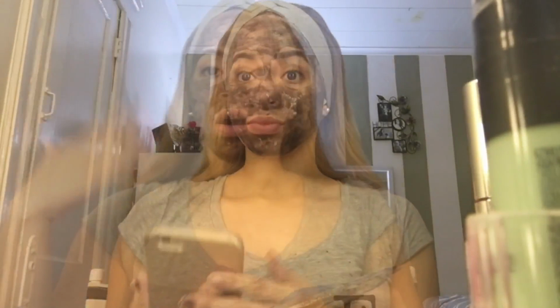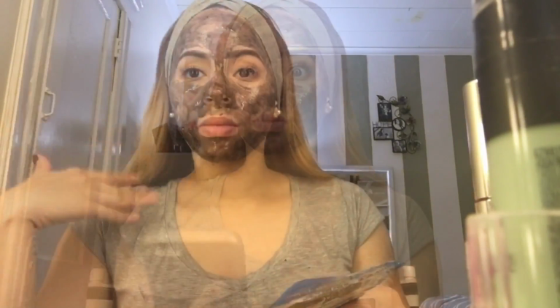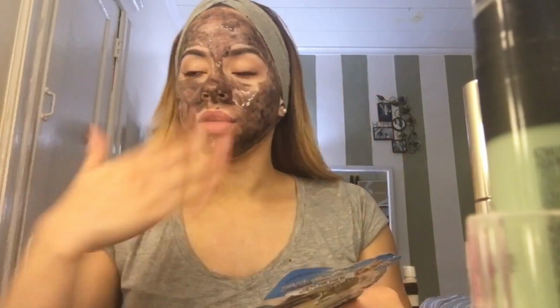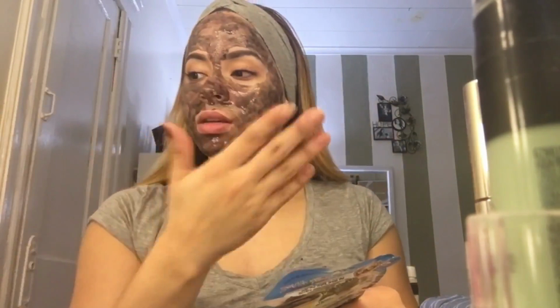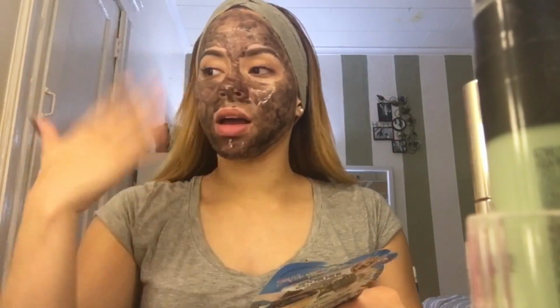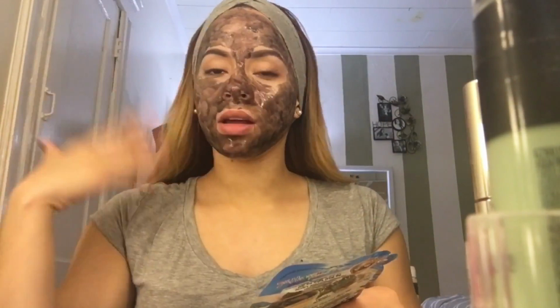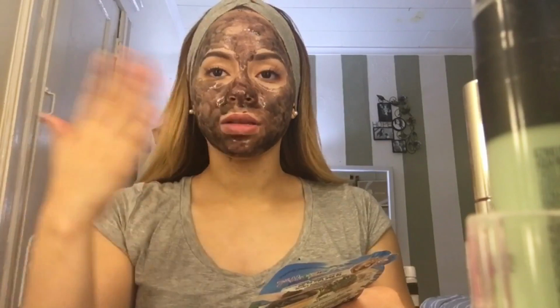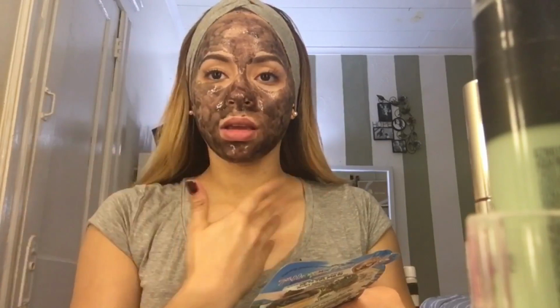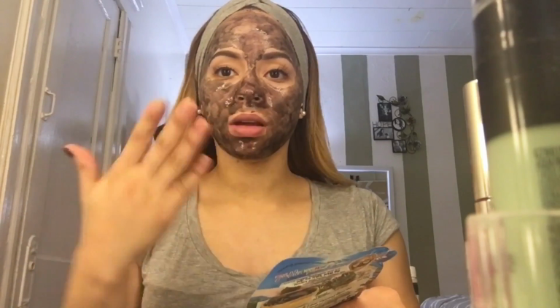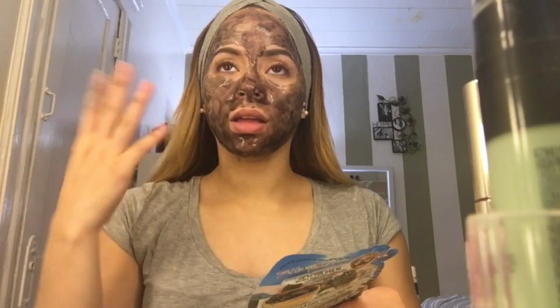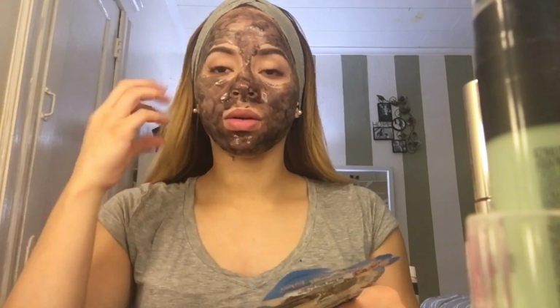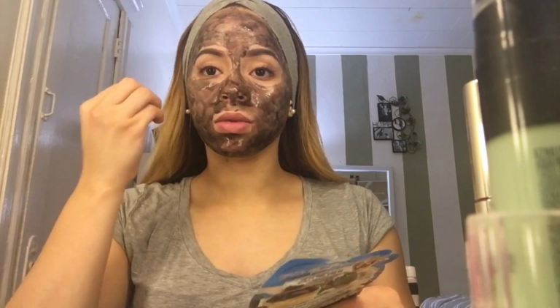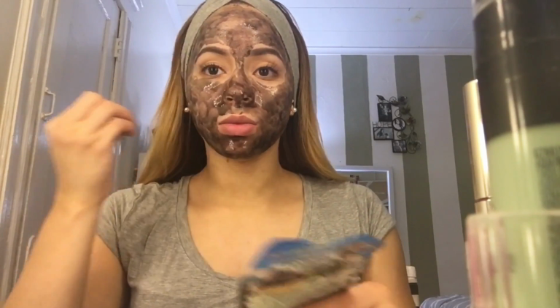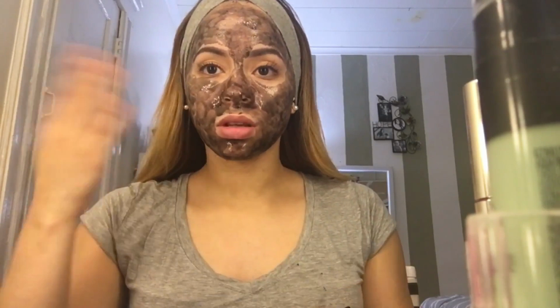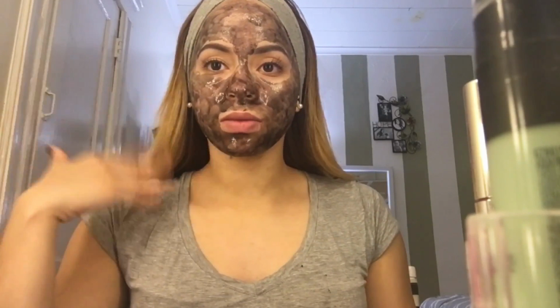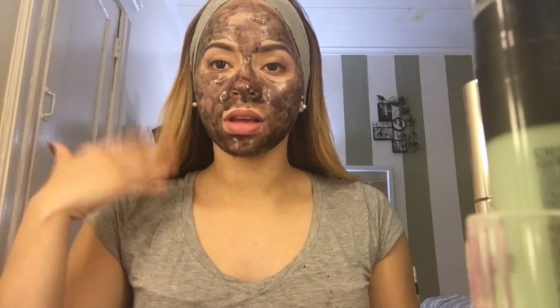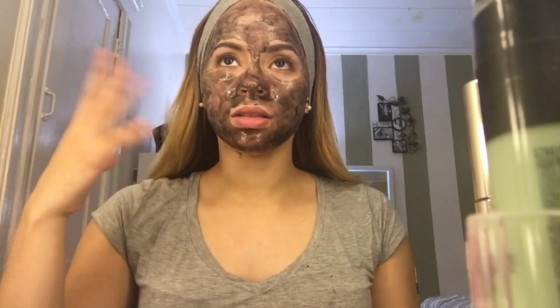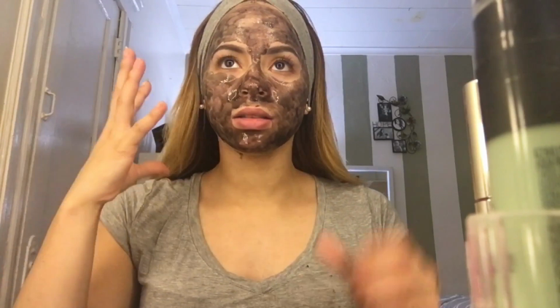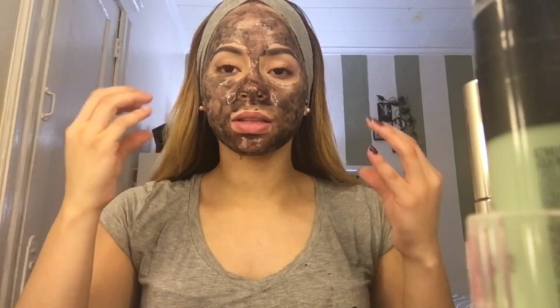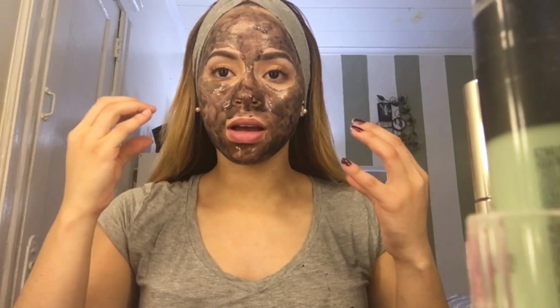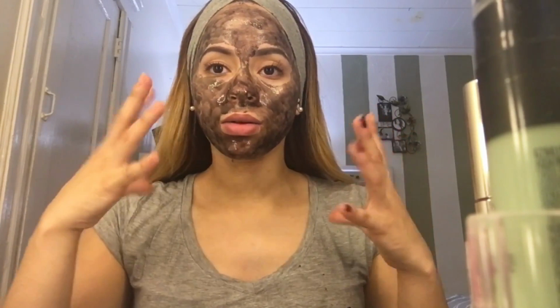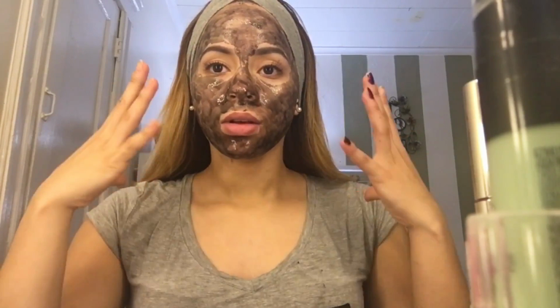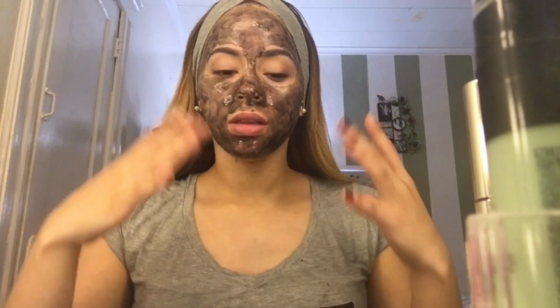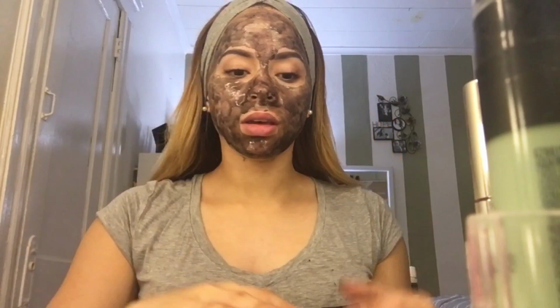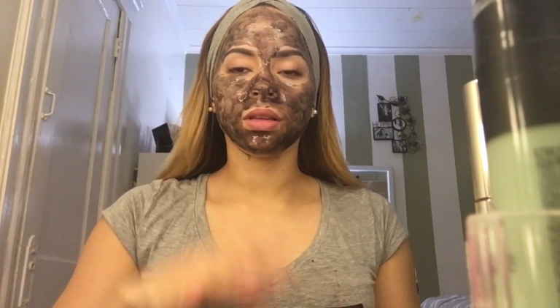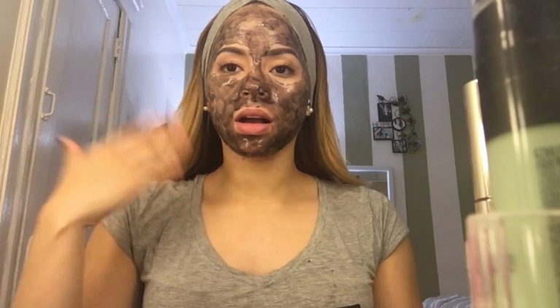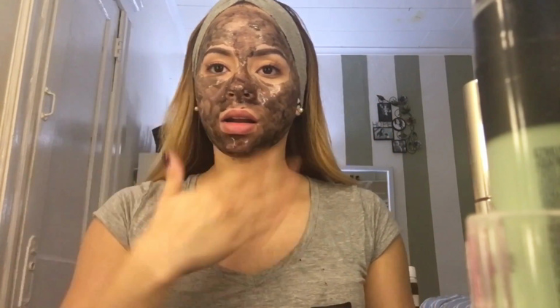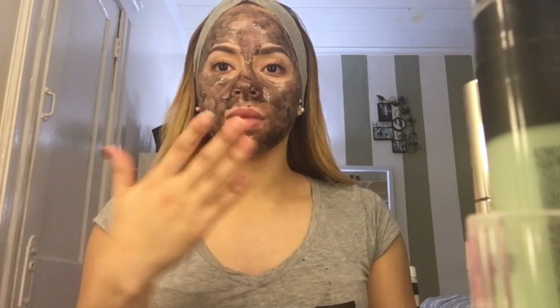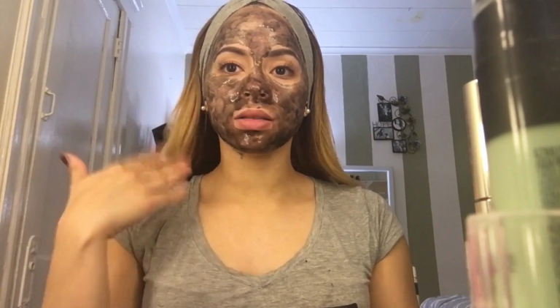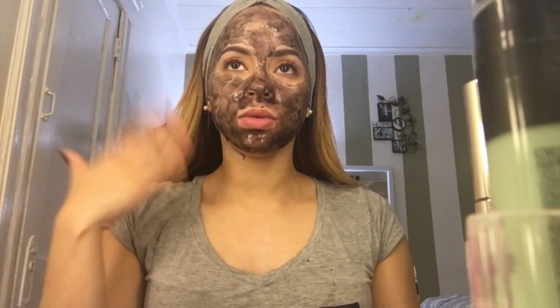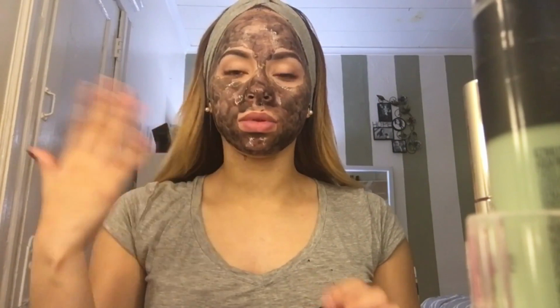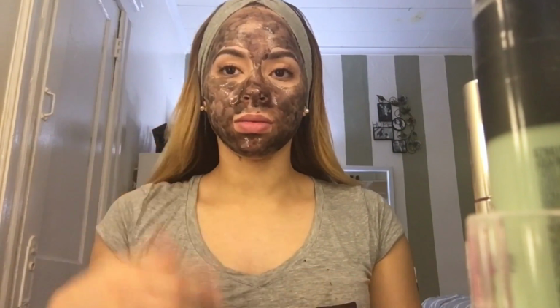Okay, mi gente, ya está la mascarilla aplicada. Recuerden no hacer muchos gestos faciales, ya que se va secando y tienen que mantener la cara lo más dura posible.